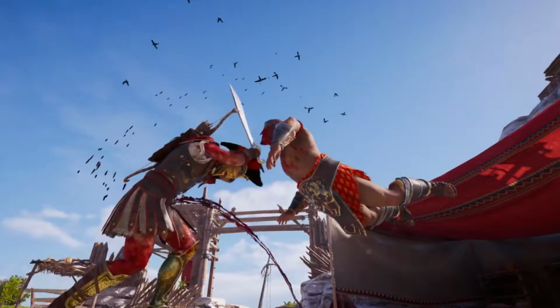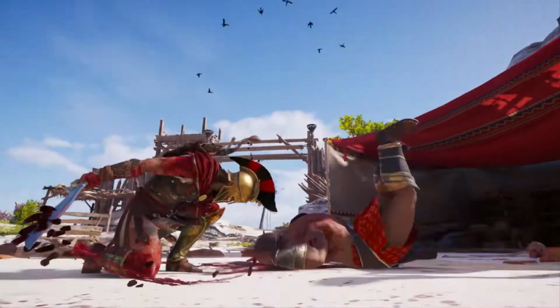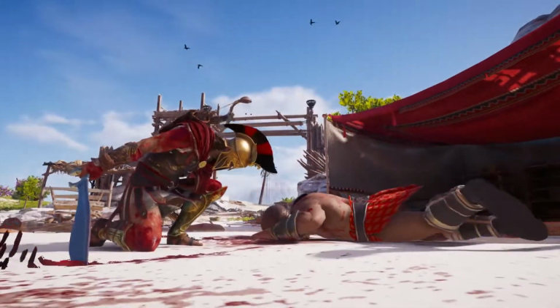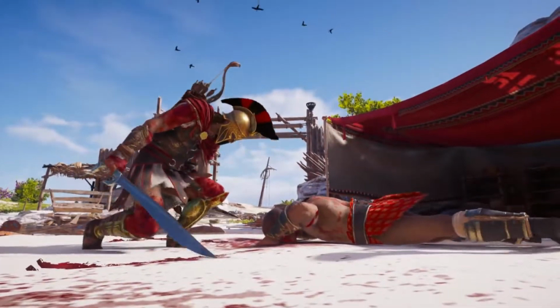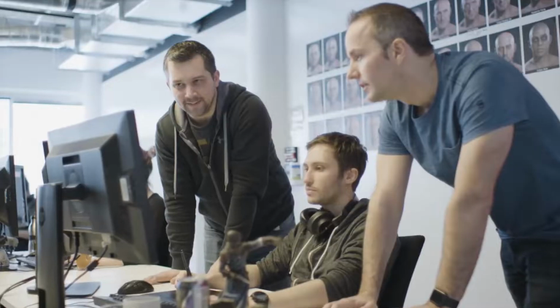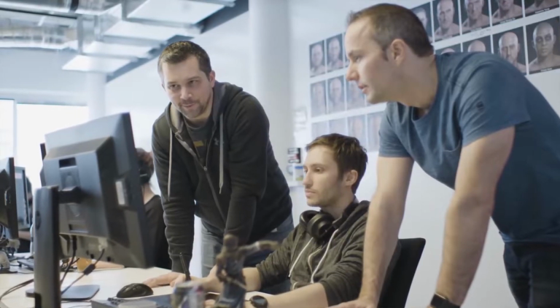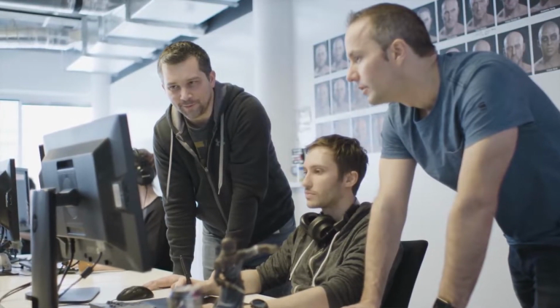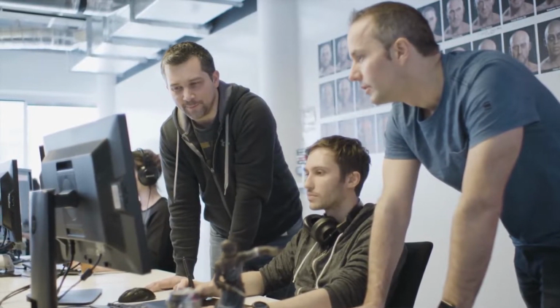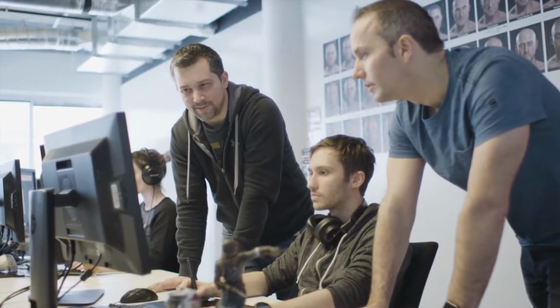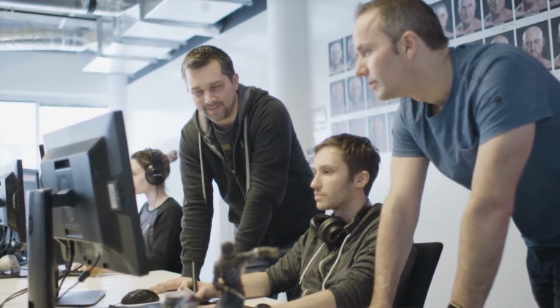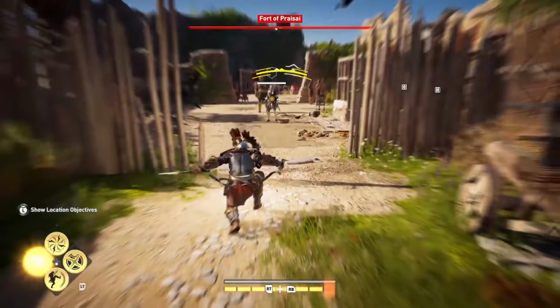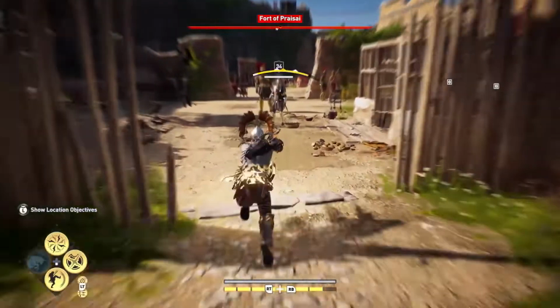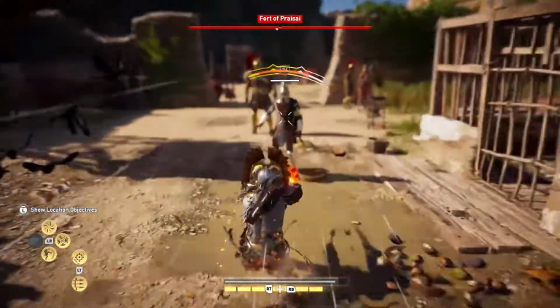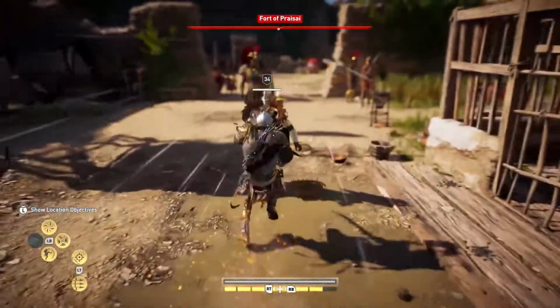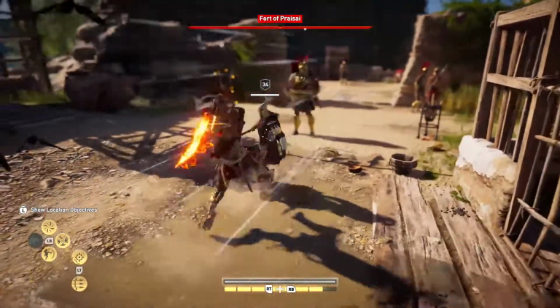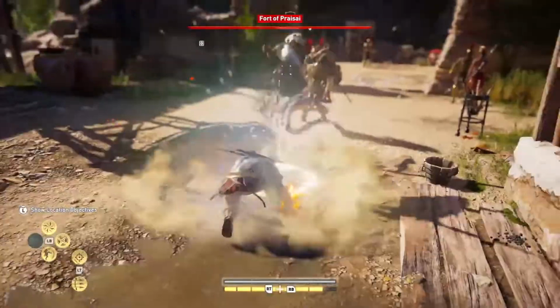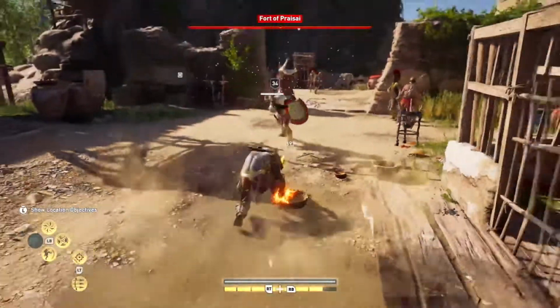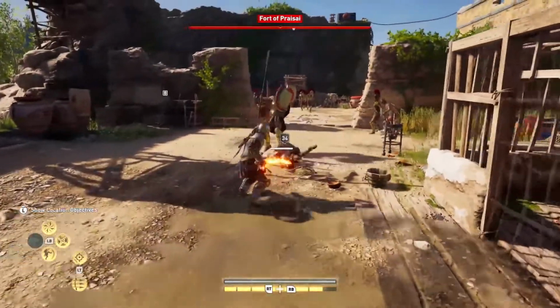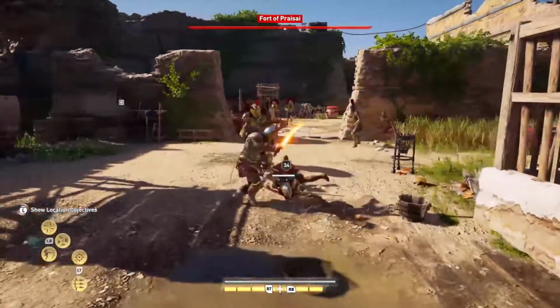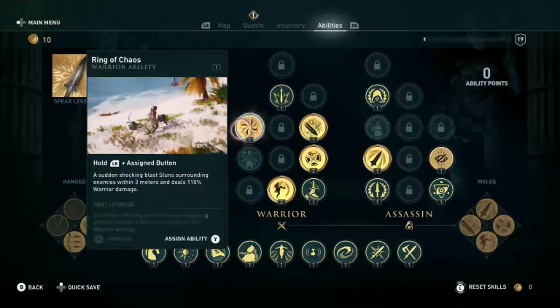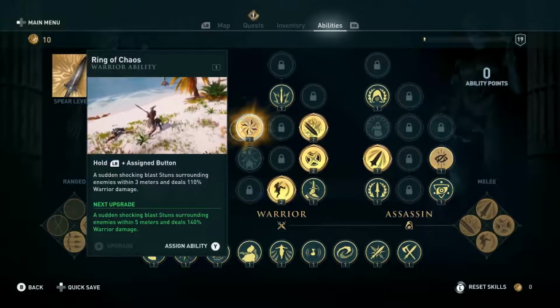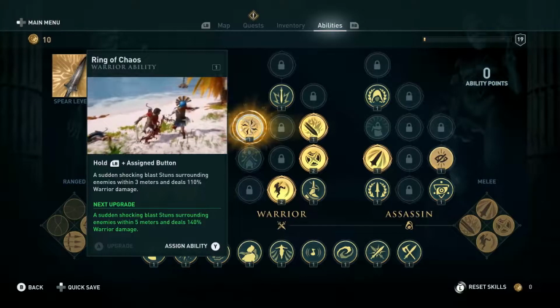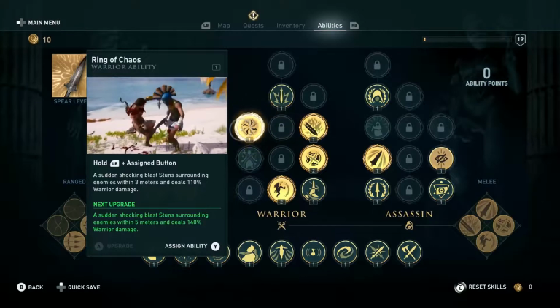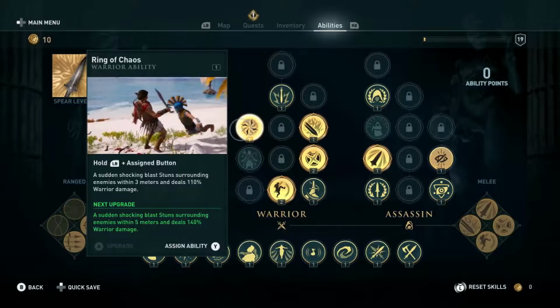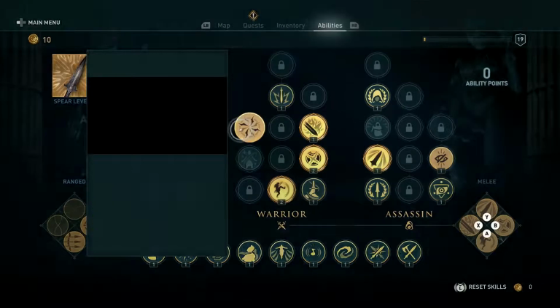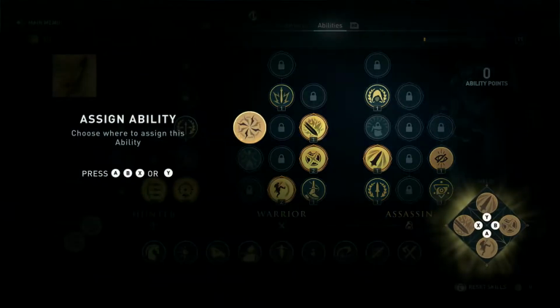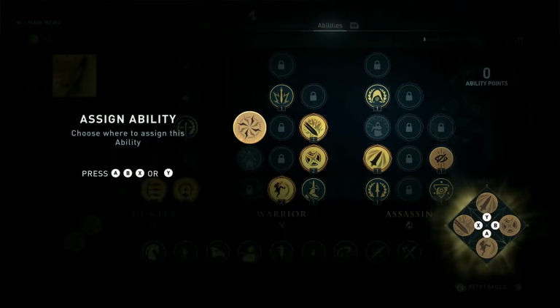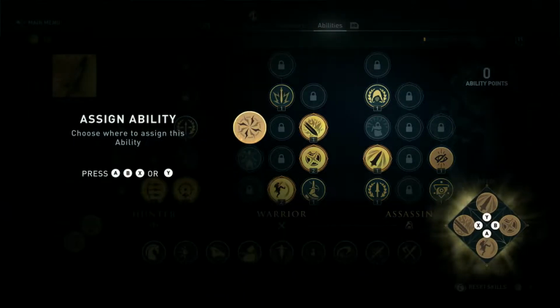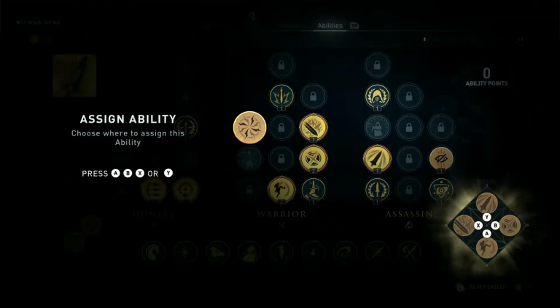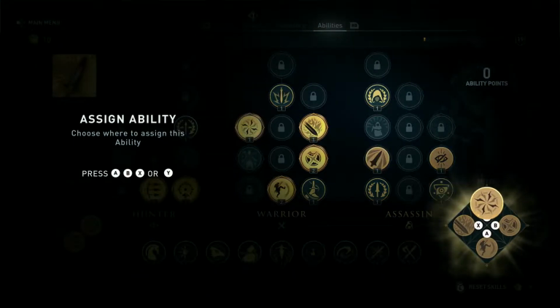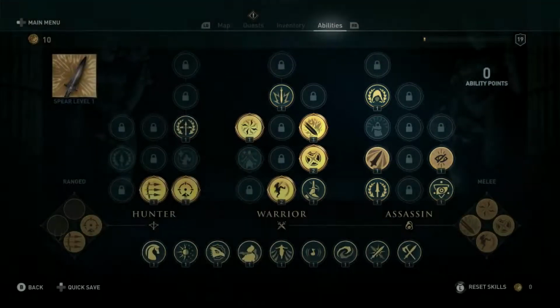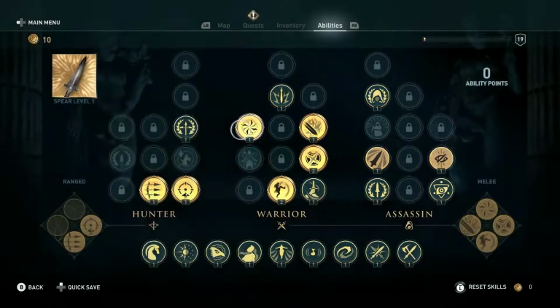That meant we wanted to give the player these awesome abilities — these brand new 30-plus amazing abilities that can all be upgraded. You're going to choose from those 30 abilities where you want them, what power you want them to be, and how you're going to mix and match them in combat.